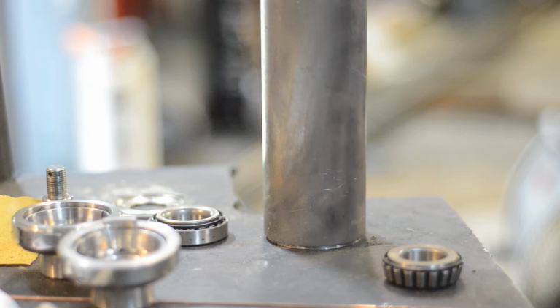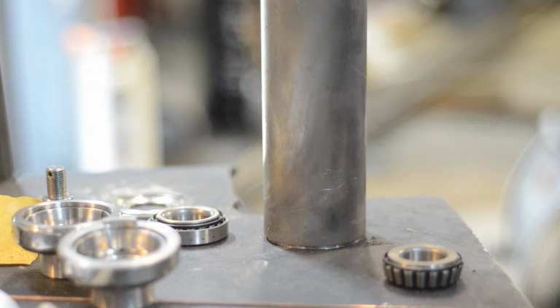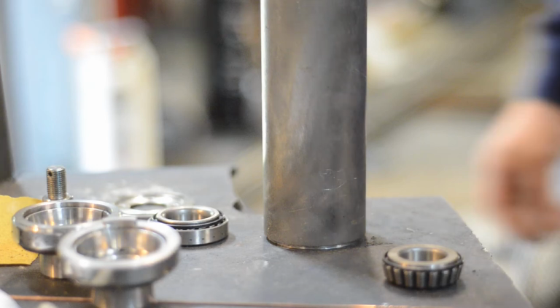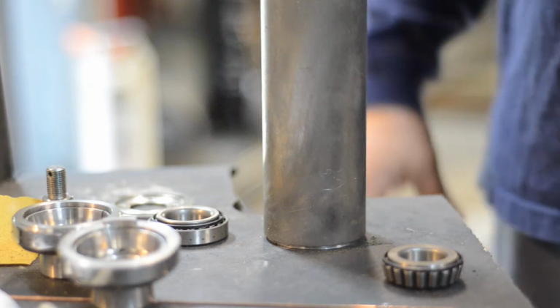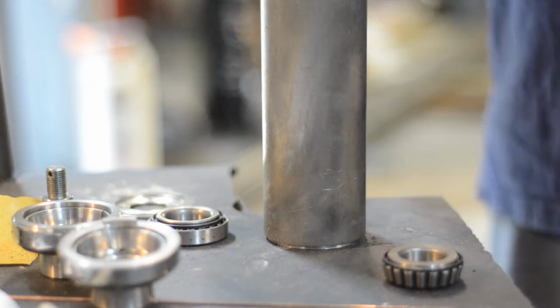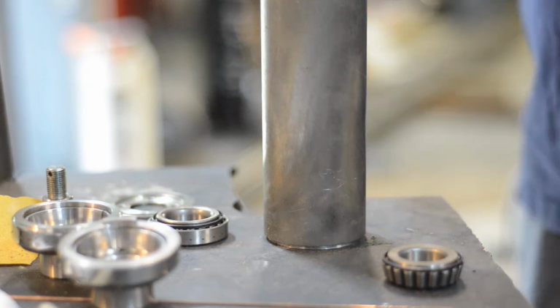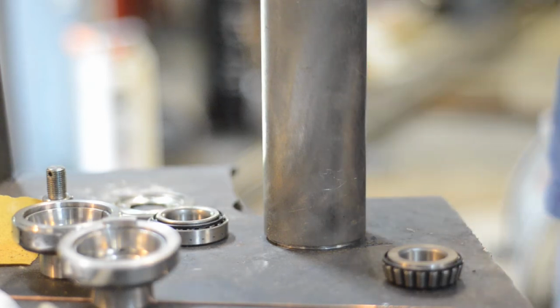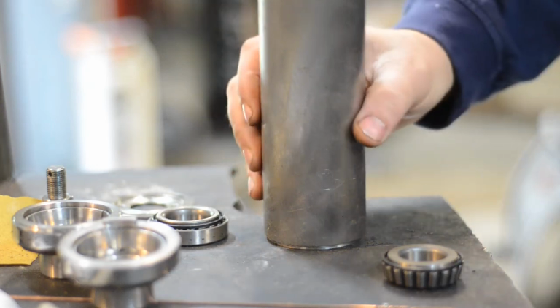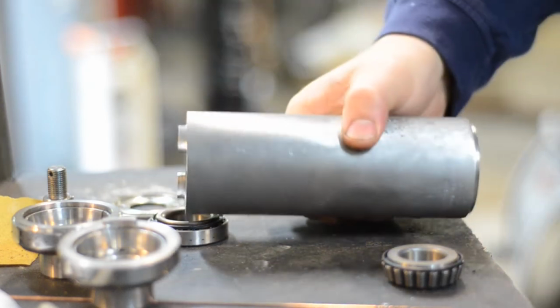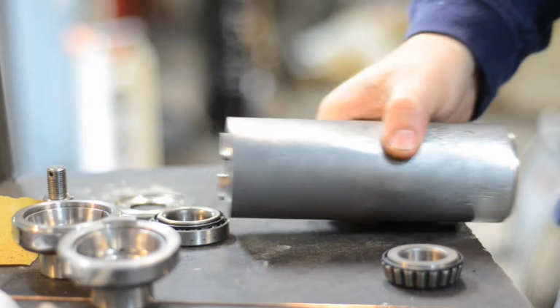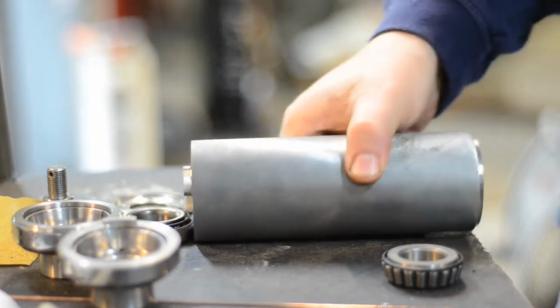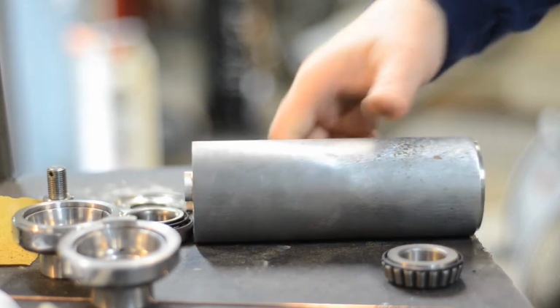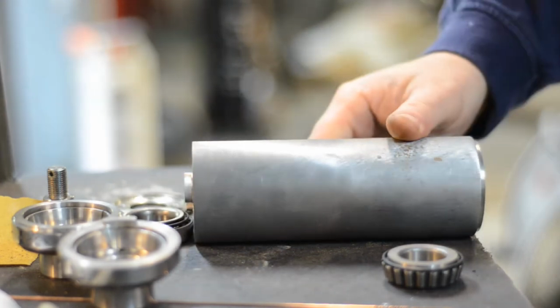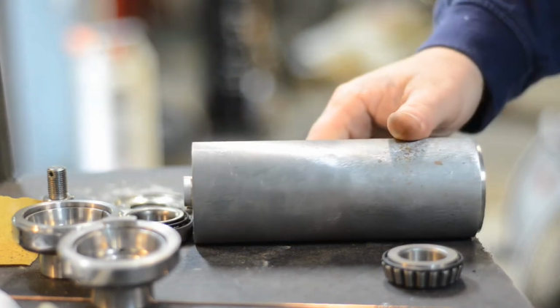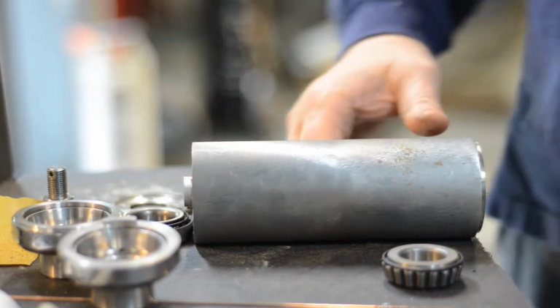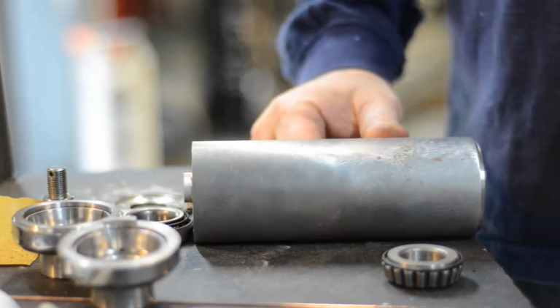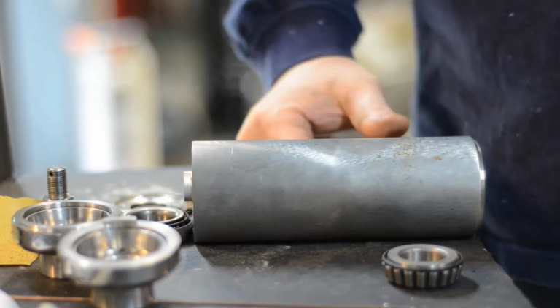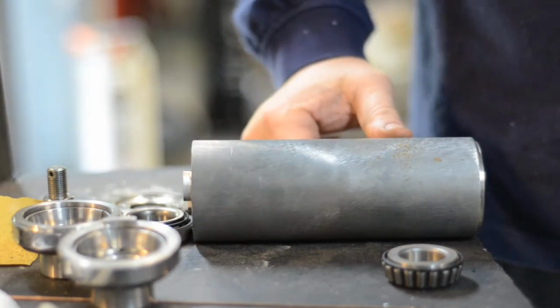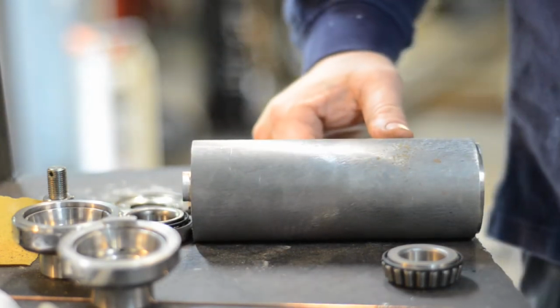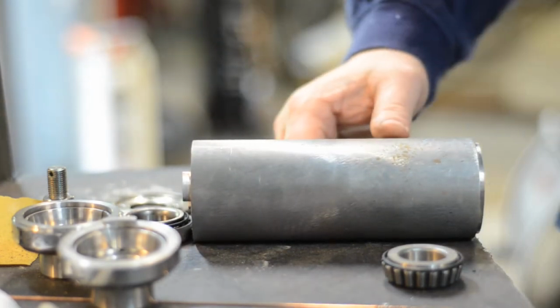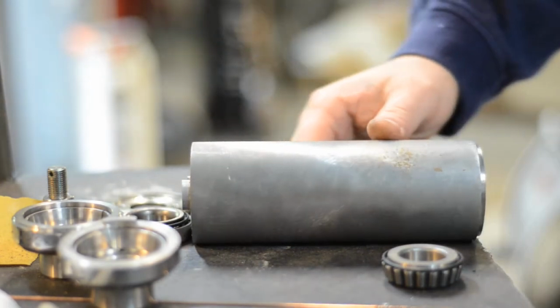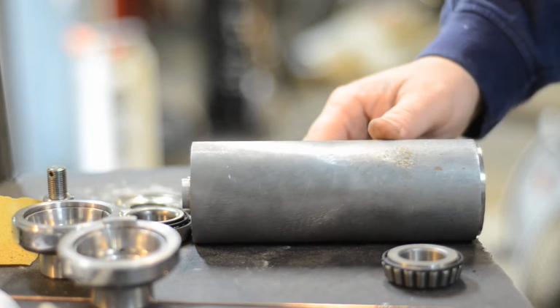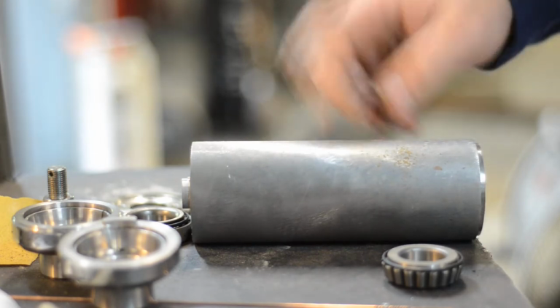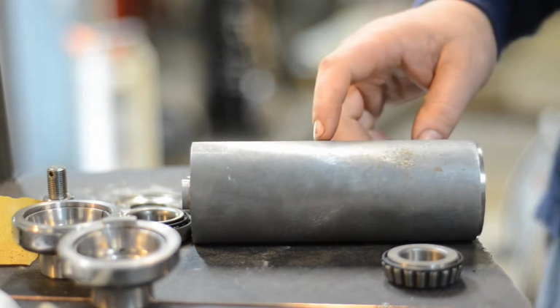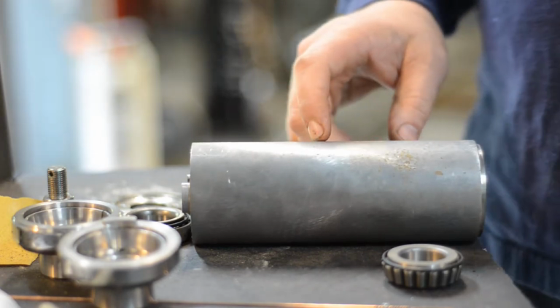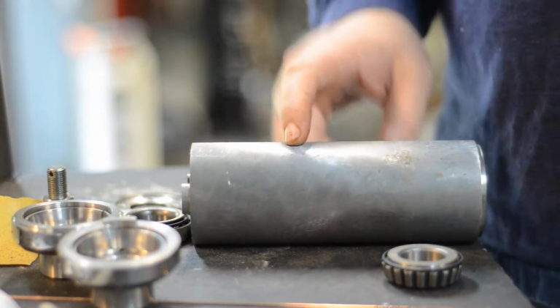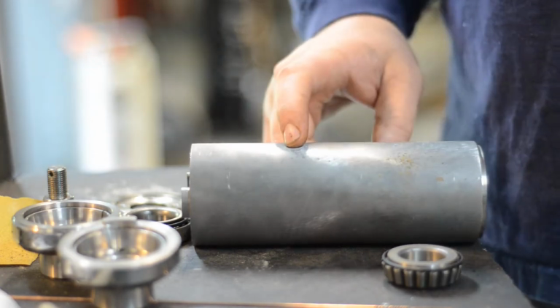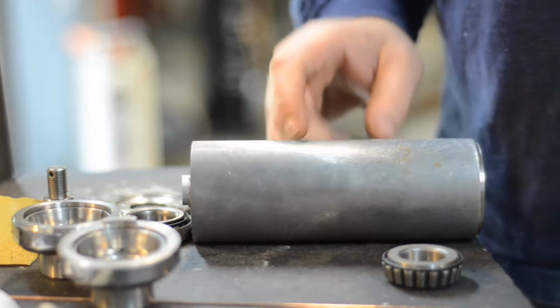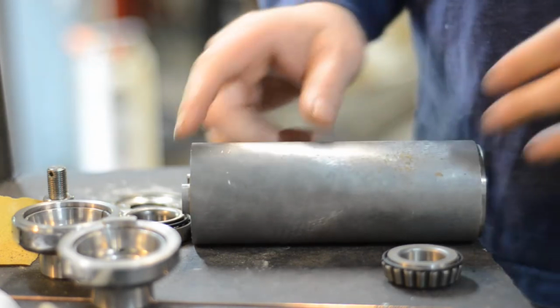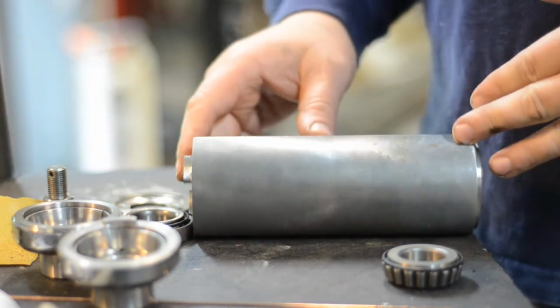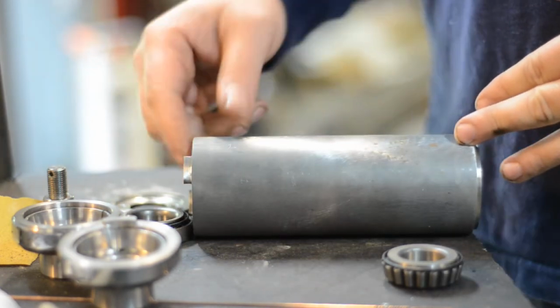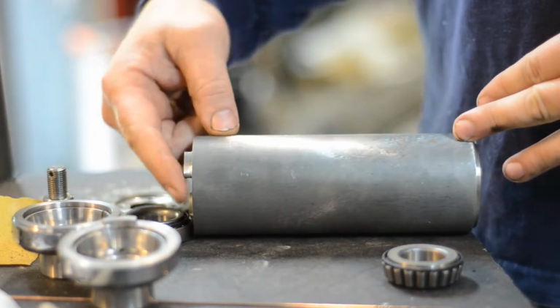Hey everyone, this is a quick video vlog on motorcycle necks. I don't have a standard one here in front of me right now, but trust me it's smaller than this one. This is a full-size hidden fork stop neck.